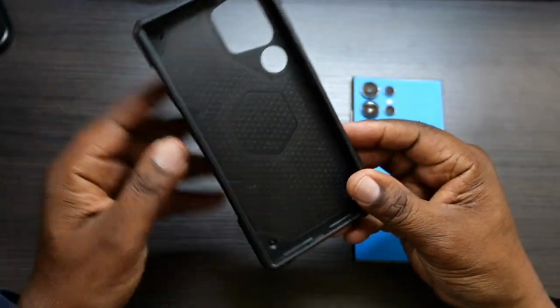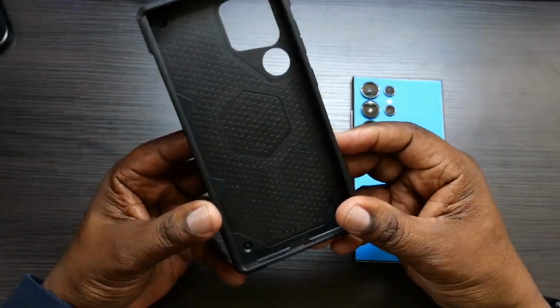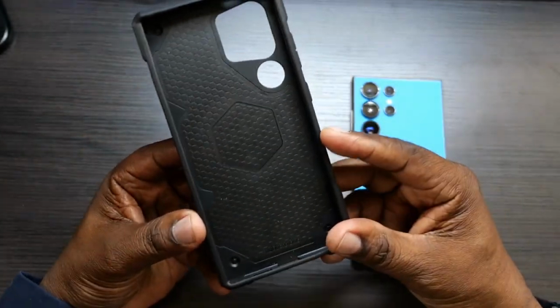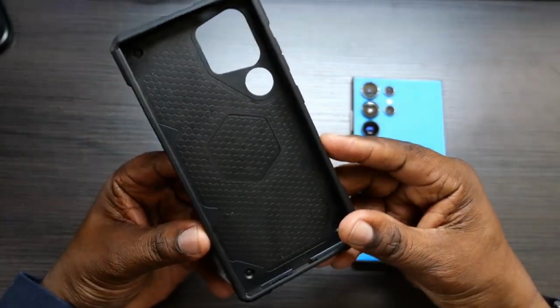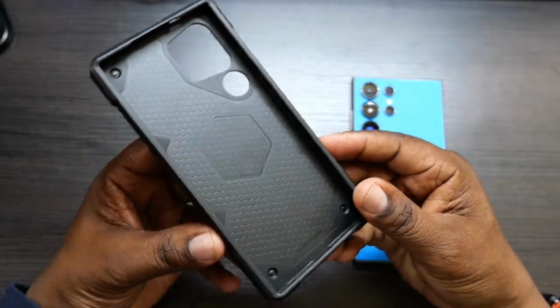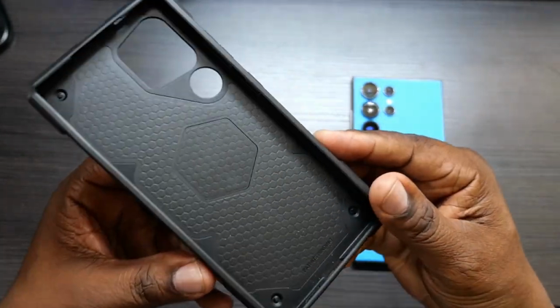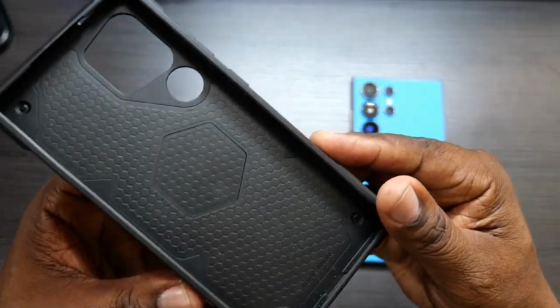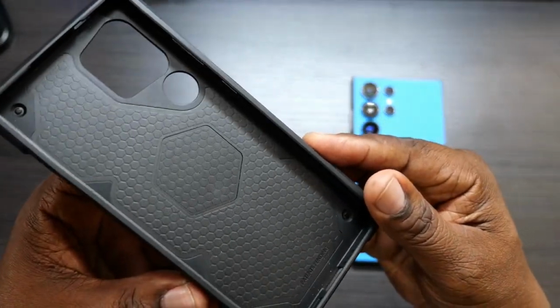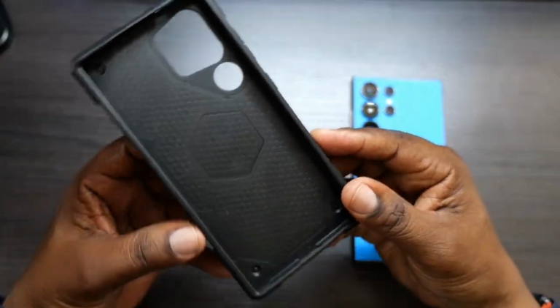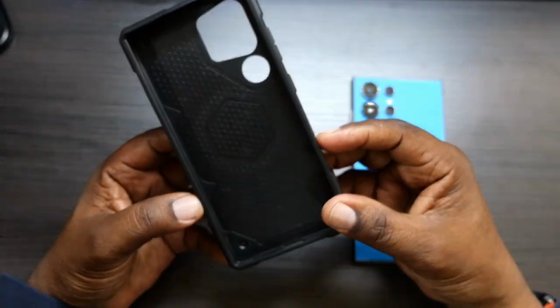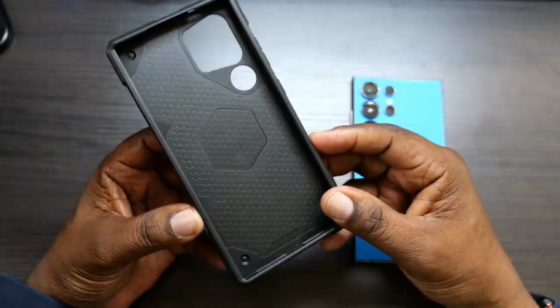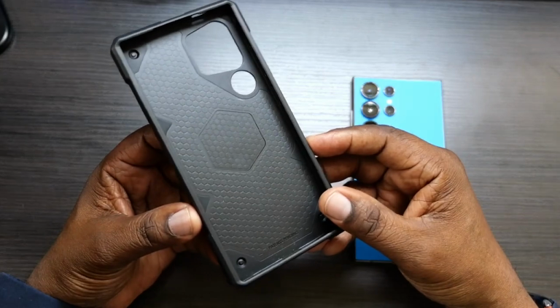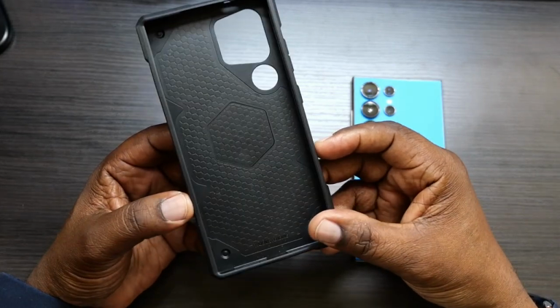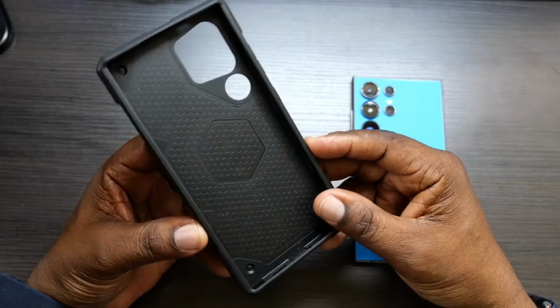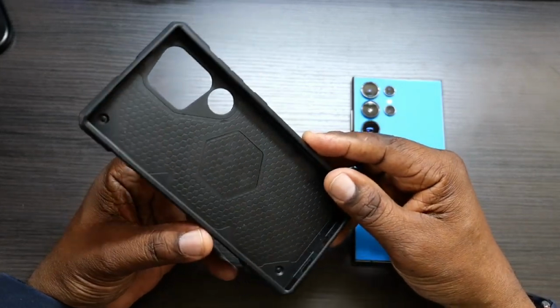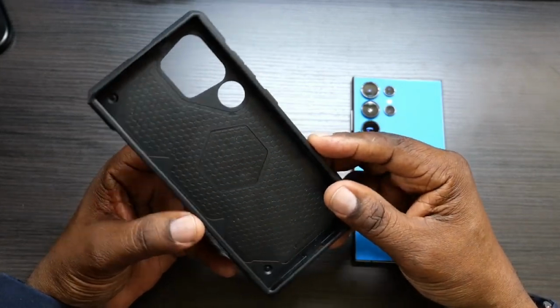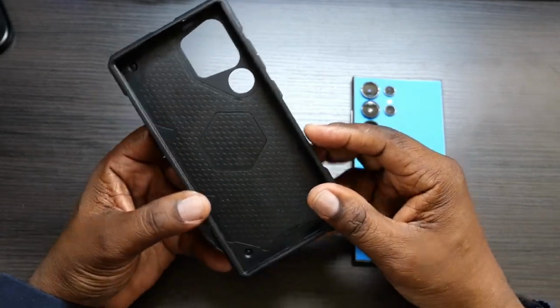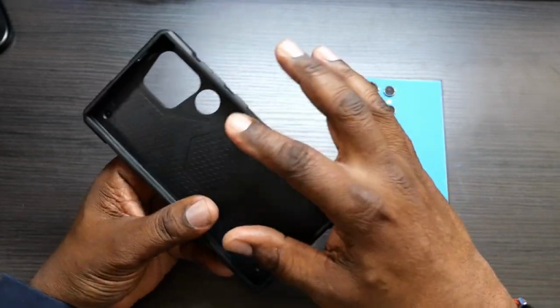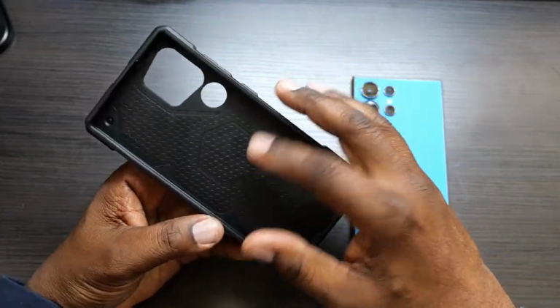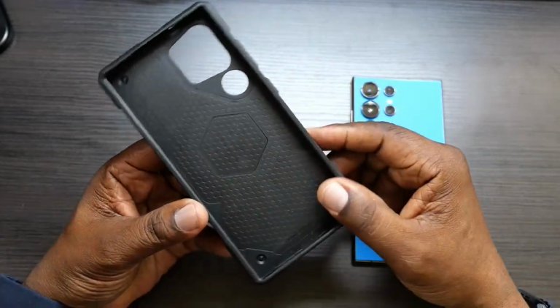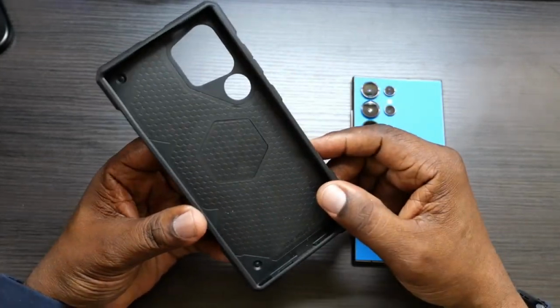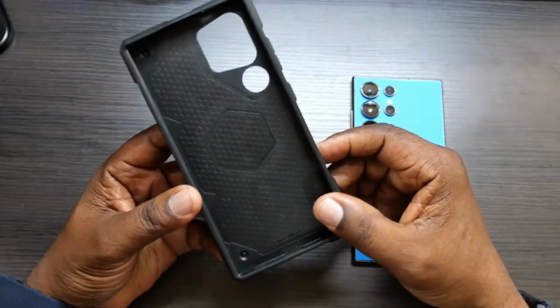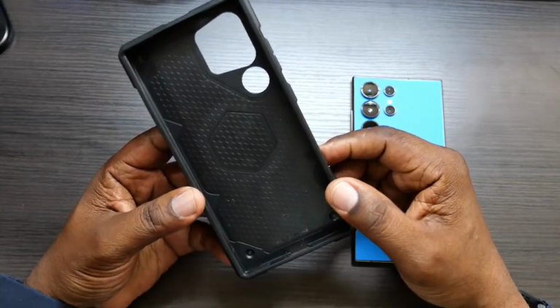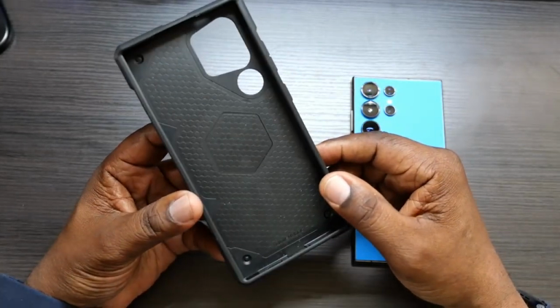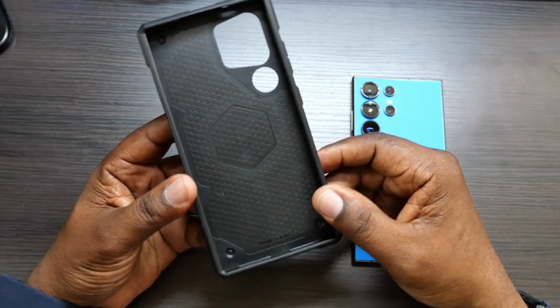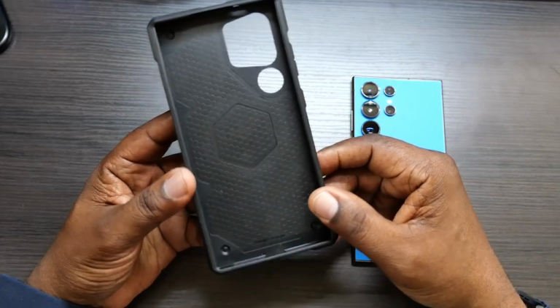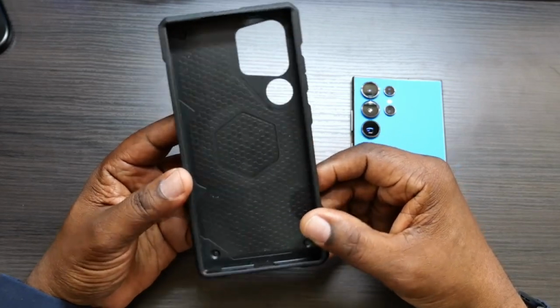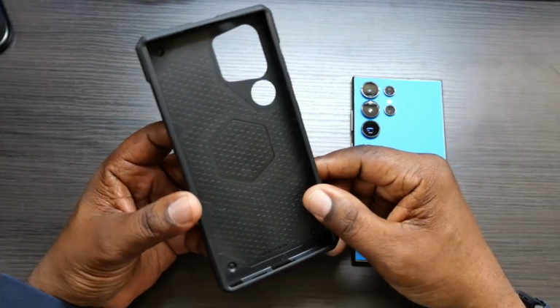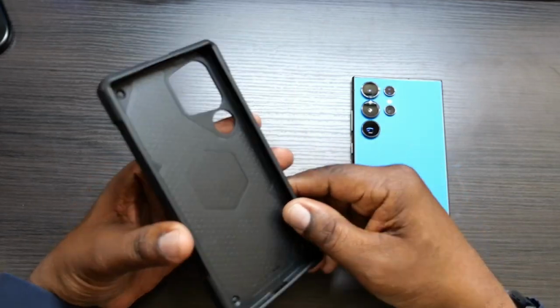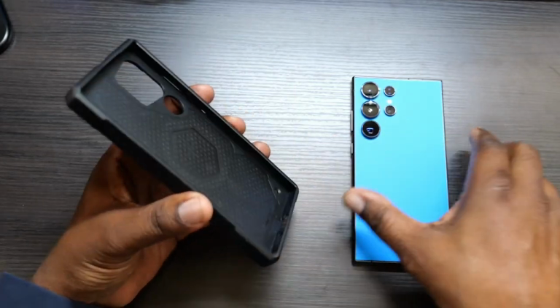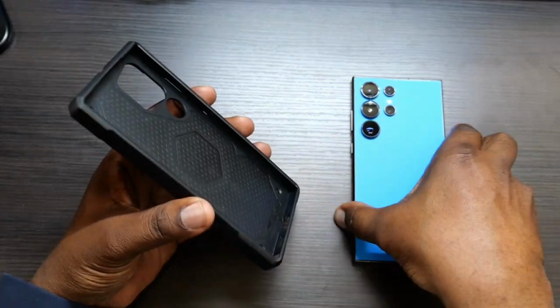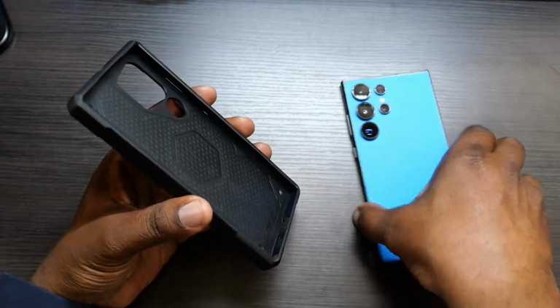On the inside of it, you've got this honeycomb pattern that's going to help with your drop protection. You can even see an outline of your magnet there for your charging. Let's go ahead and drop it on the phone.